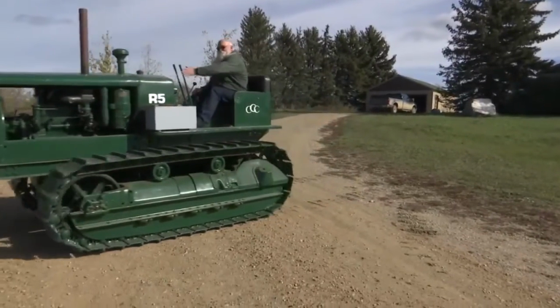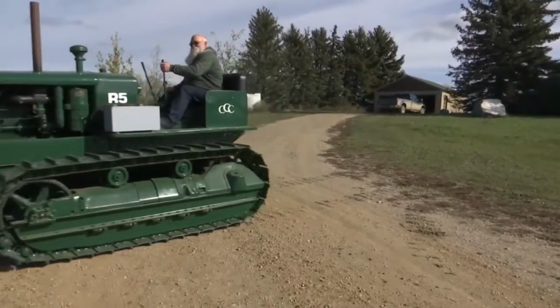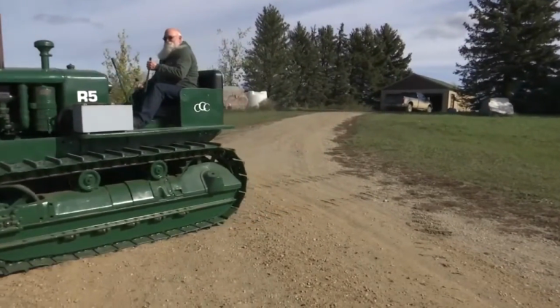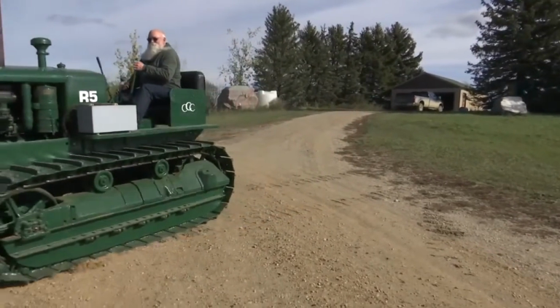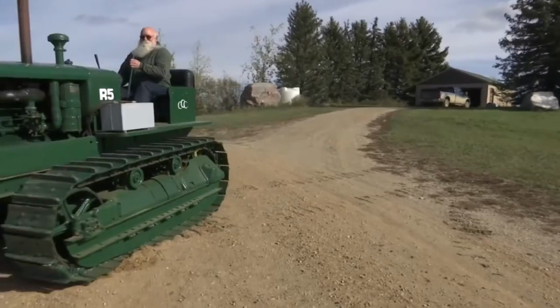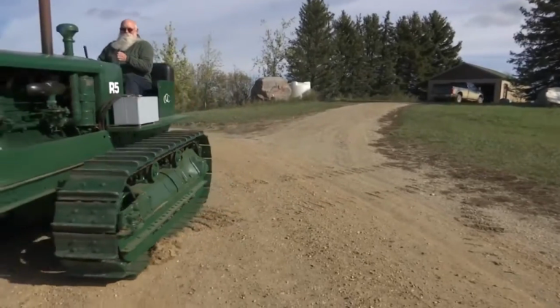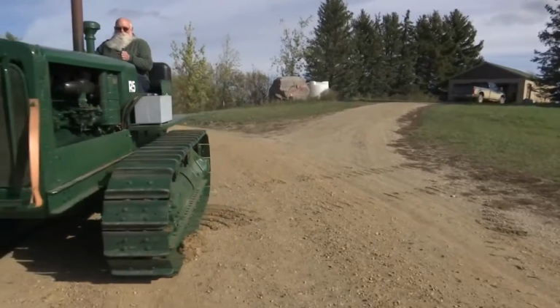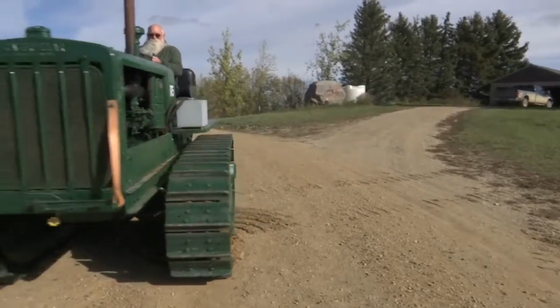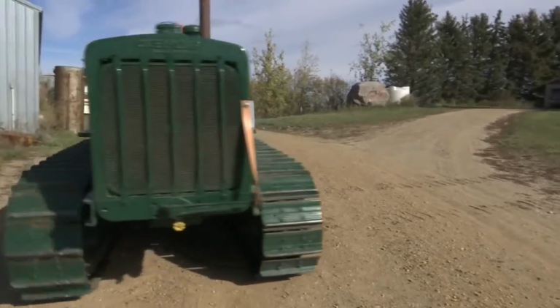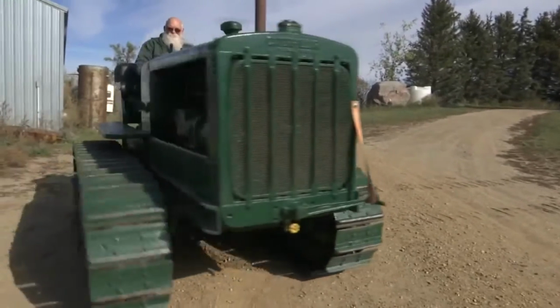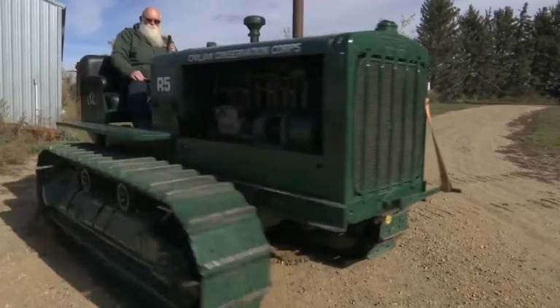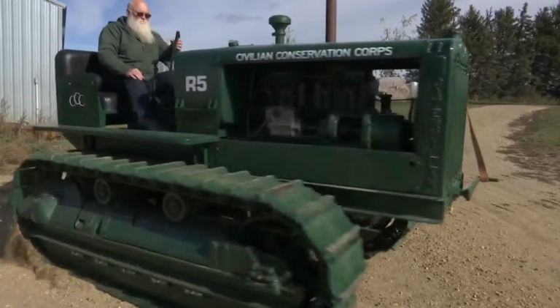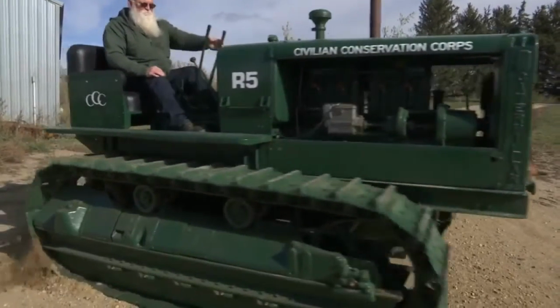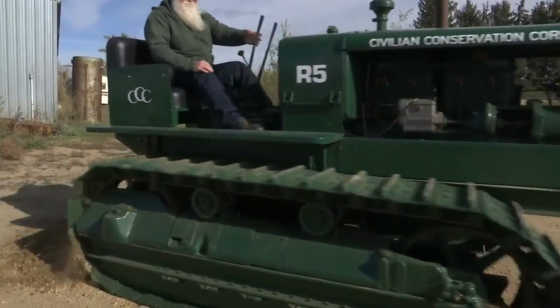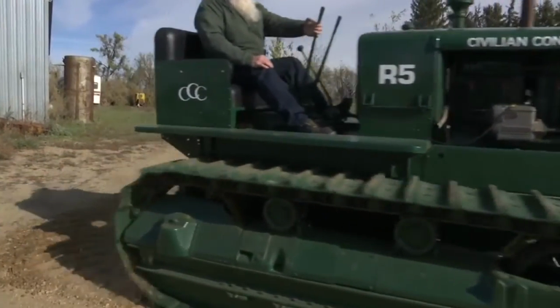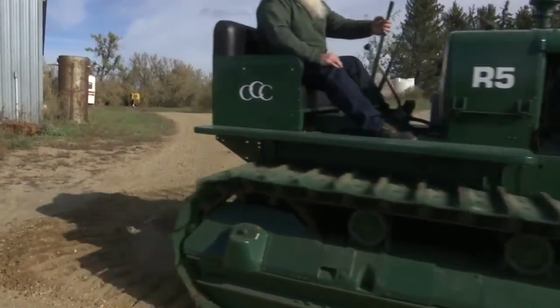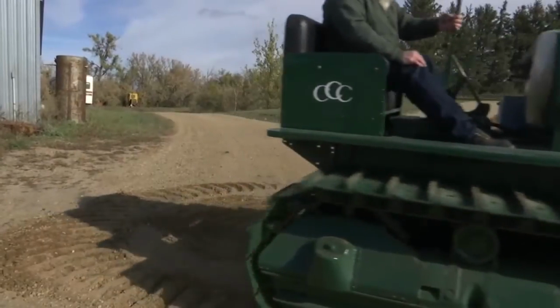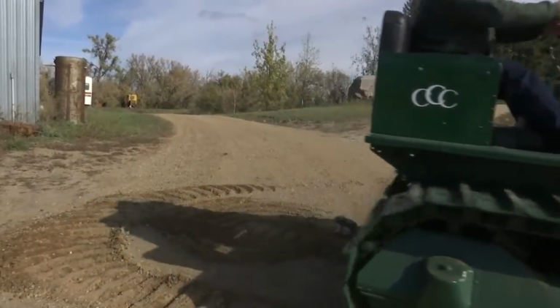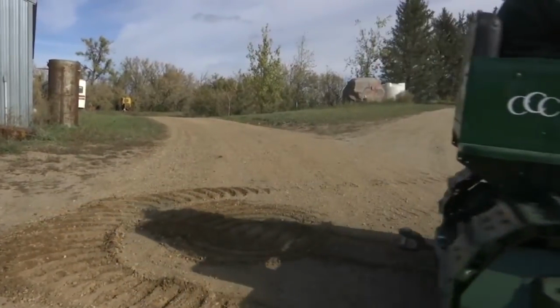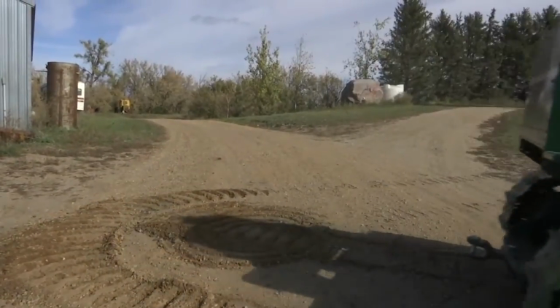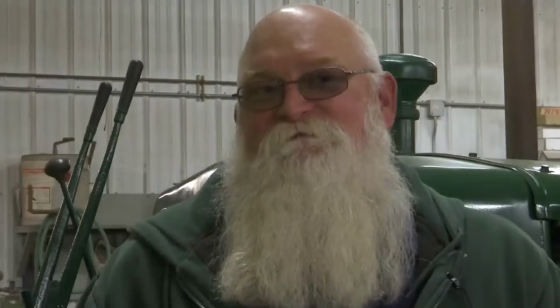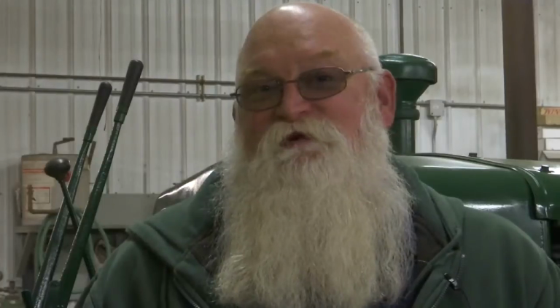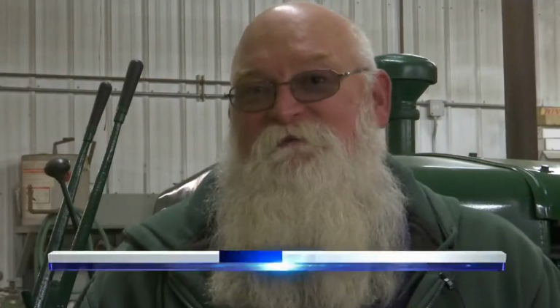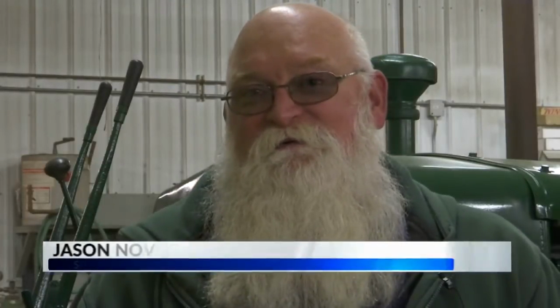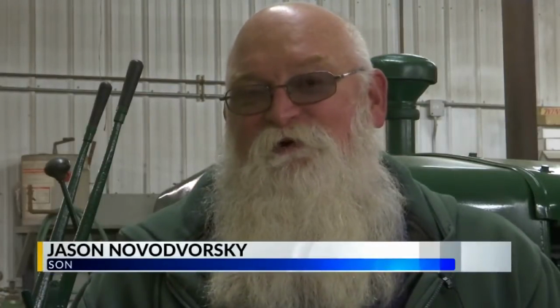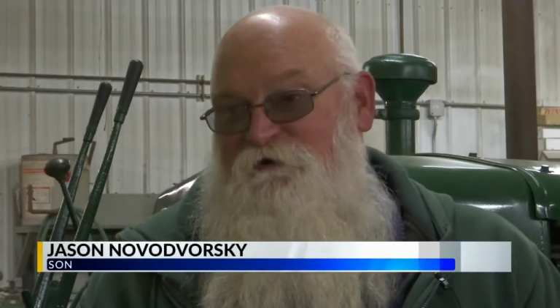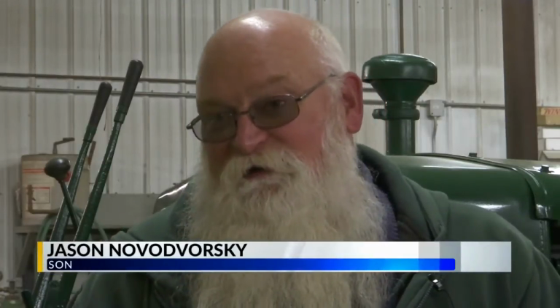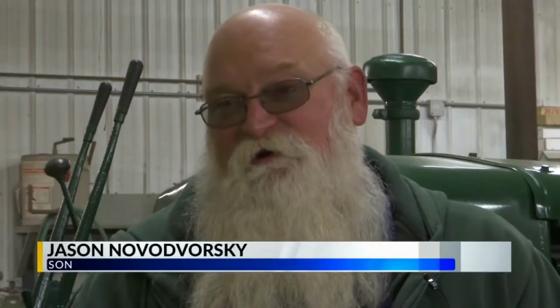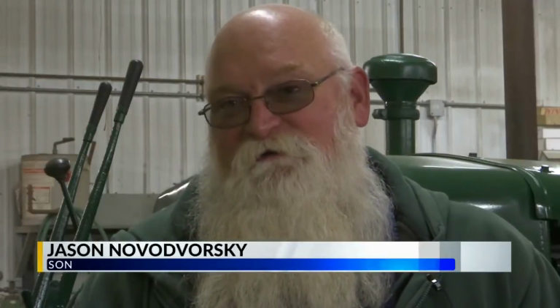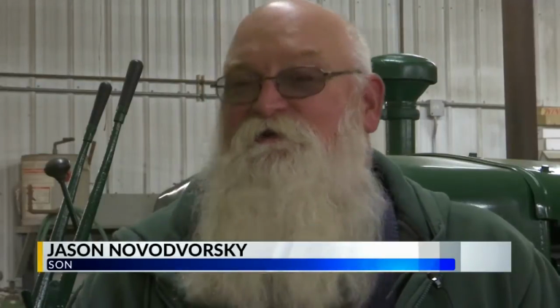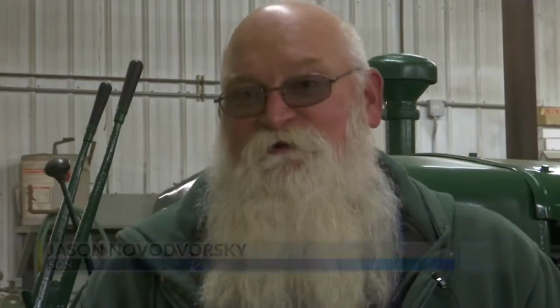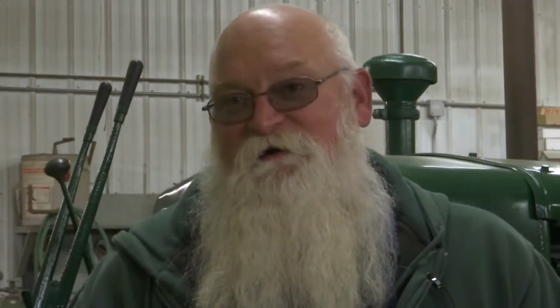It started with completely replacing the engine and then fixing it piece by piece until it was able to run. You can't buy things for it — you make them, or you have another machine that you tear apart, or you fix what you have.